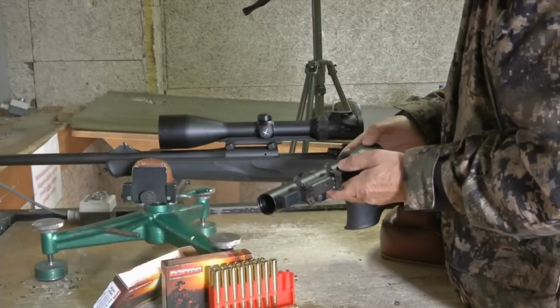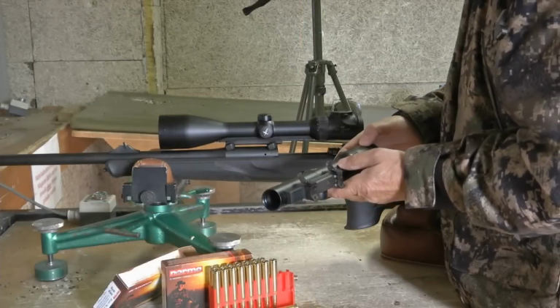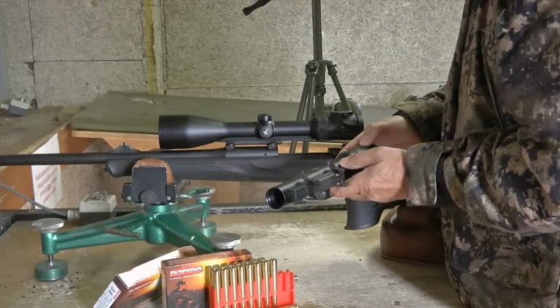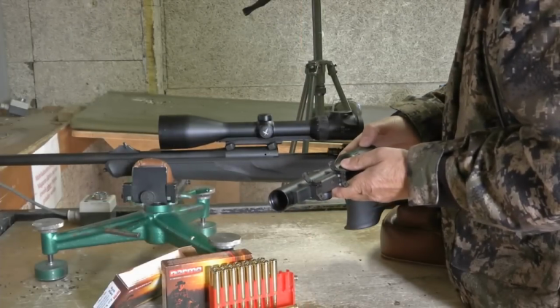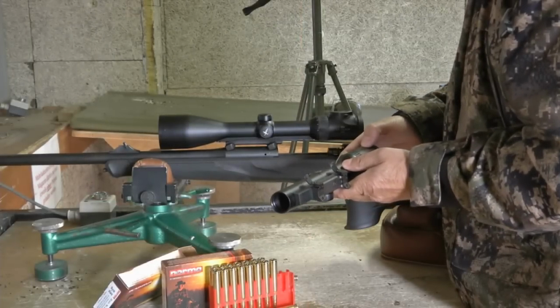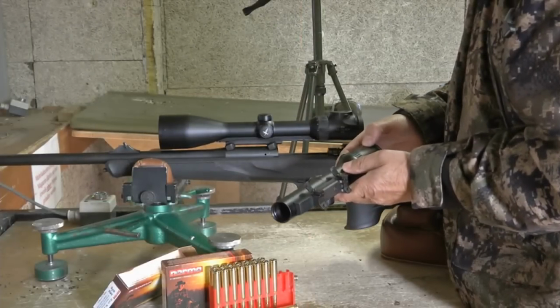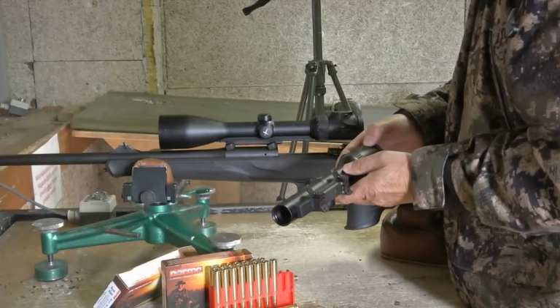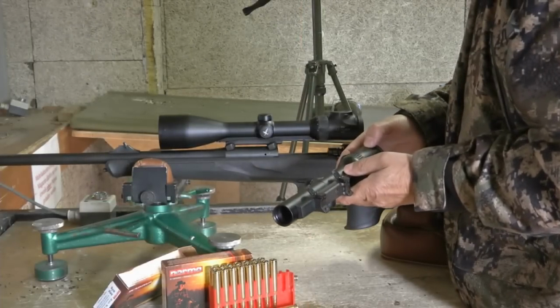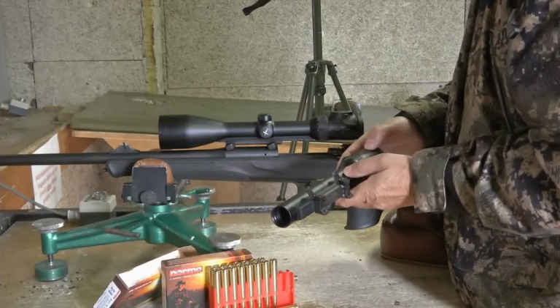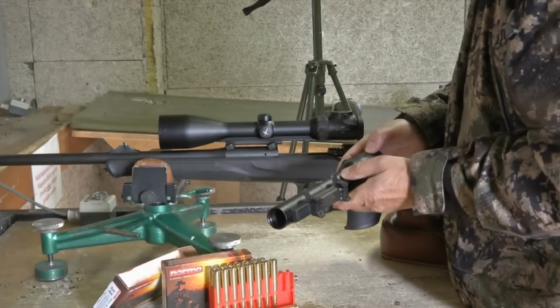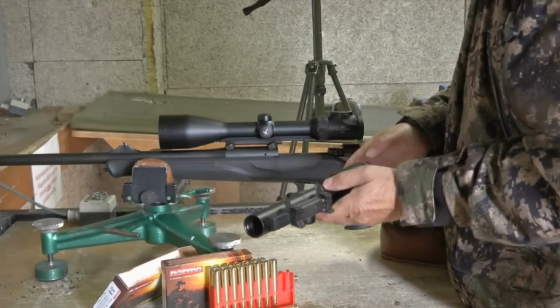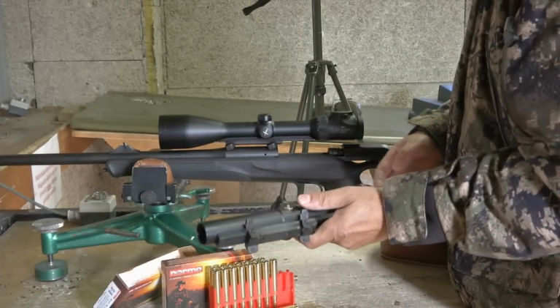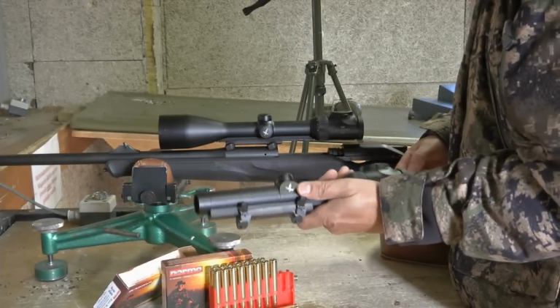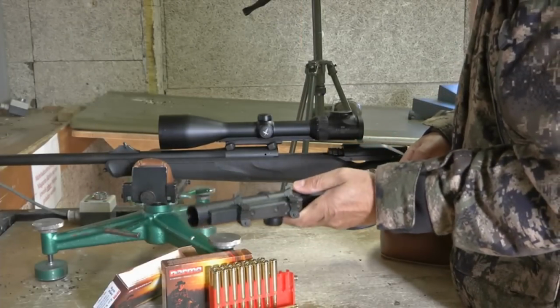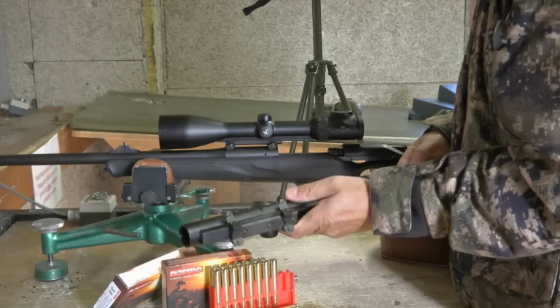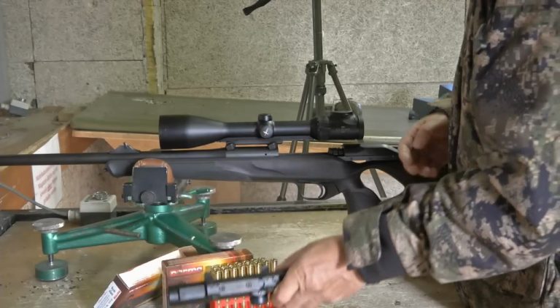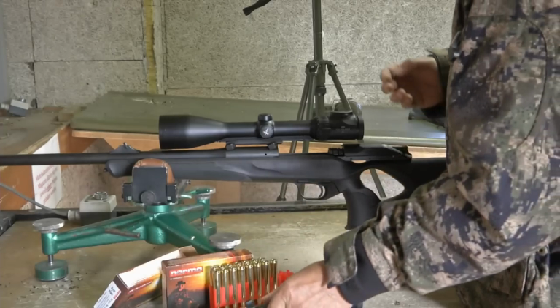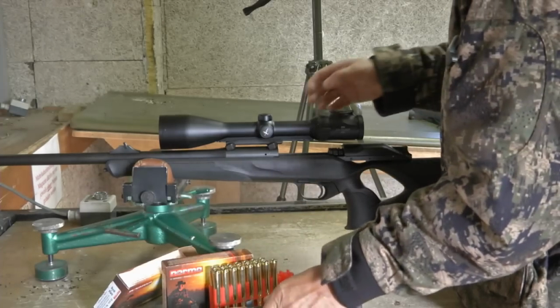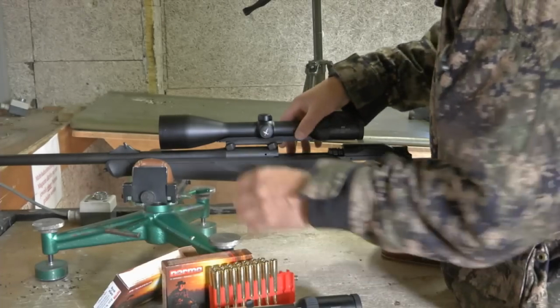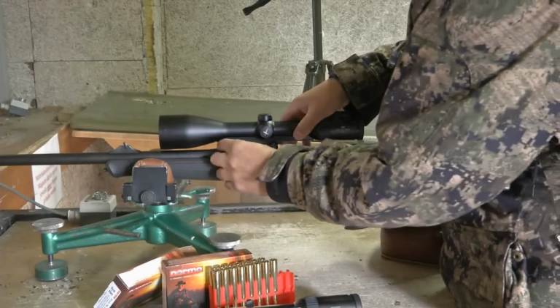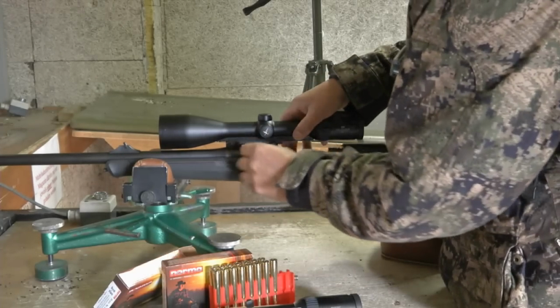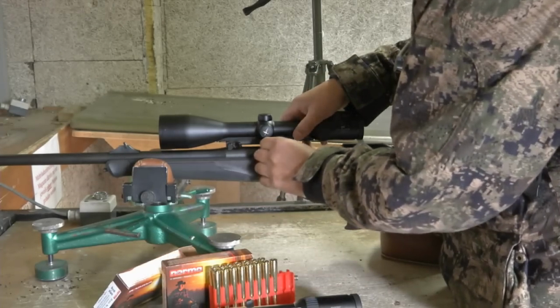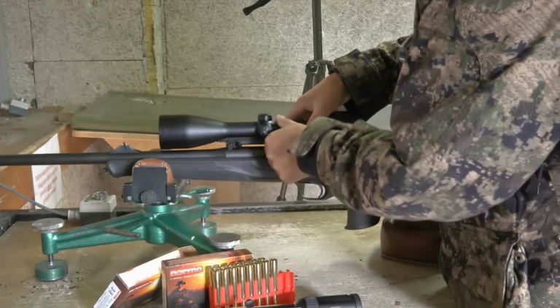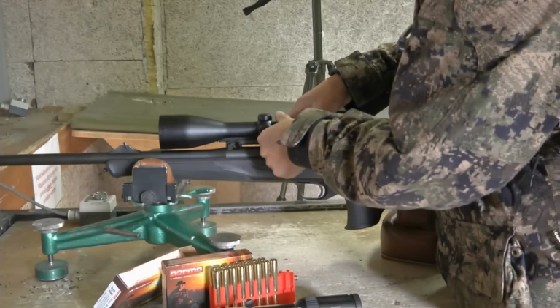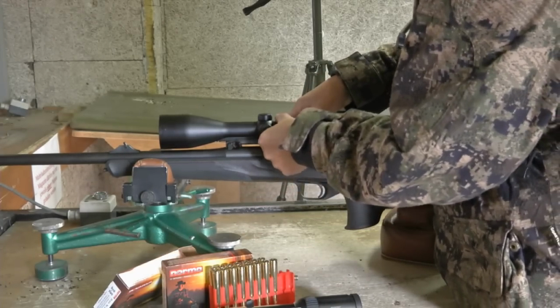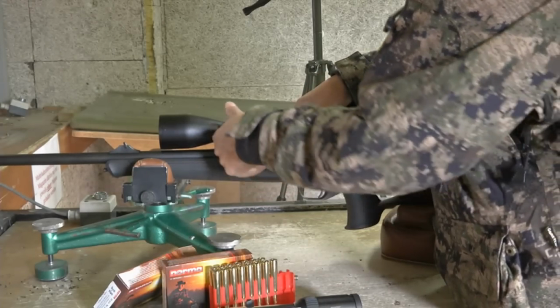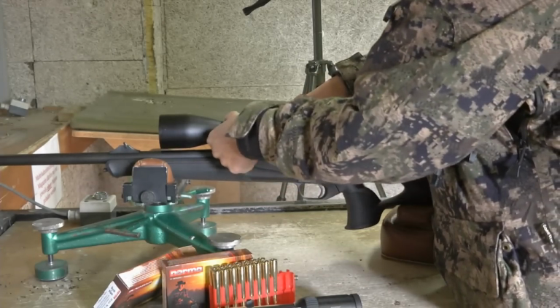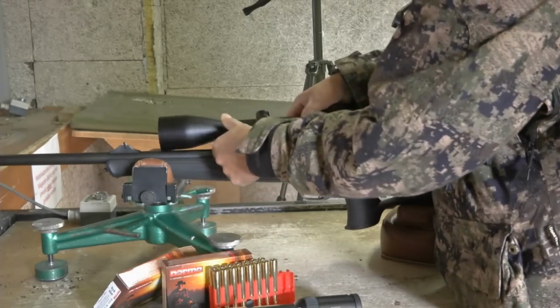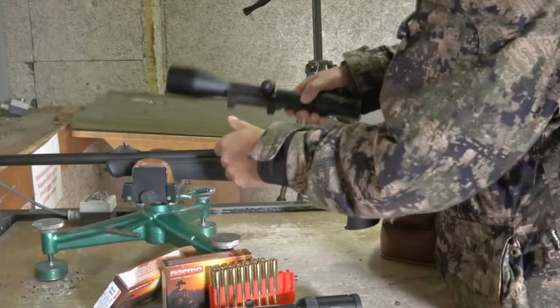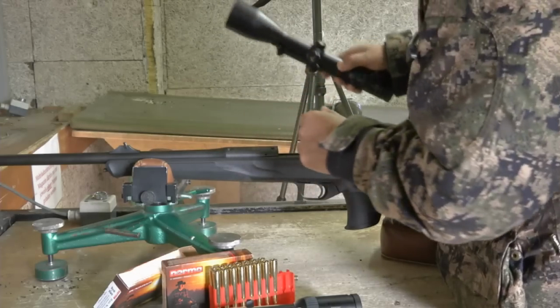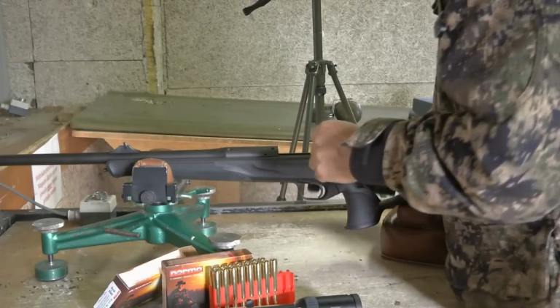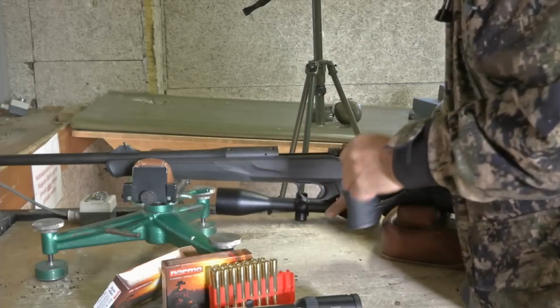Jetzt wechseln wir zum Drückjagdglas 1 bis 6x24 Z6i für Bewegungsjagden. Das muss natürlich auch Kontrollgeschossen werden mit dieser Munition.